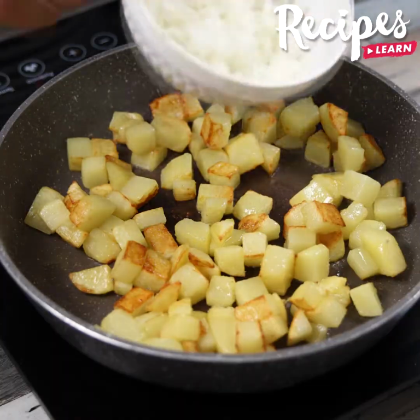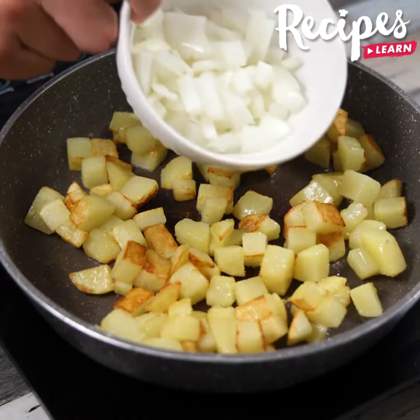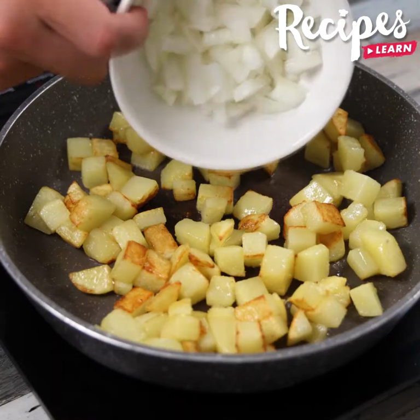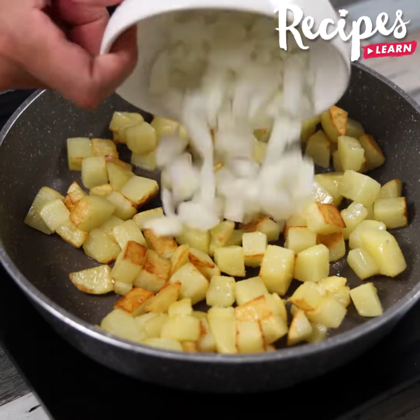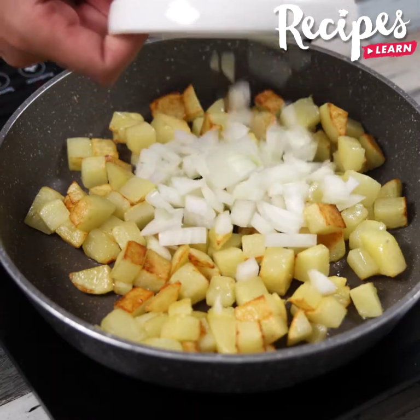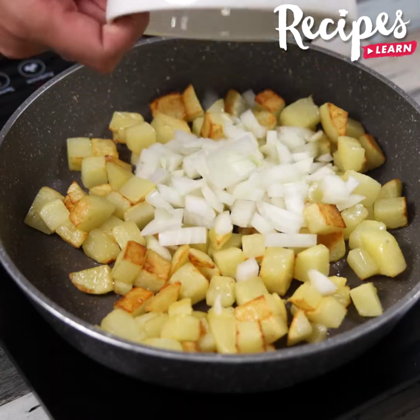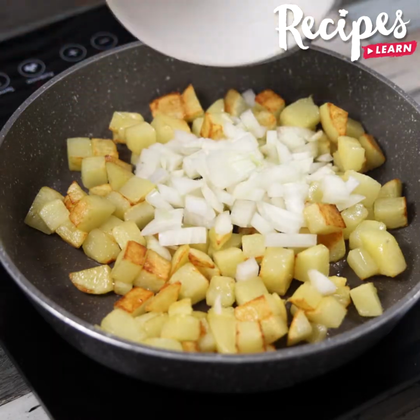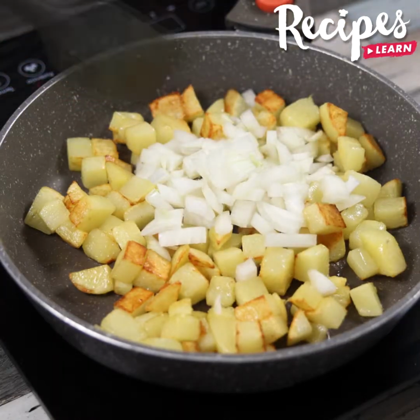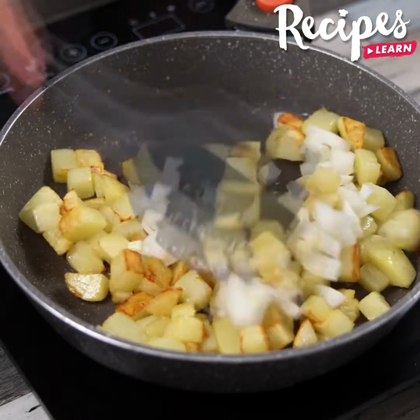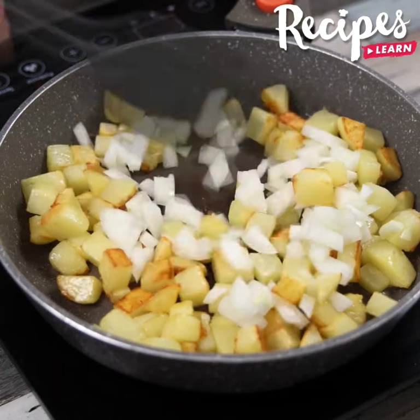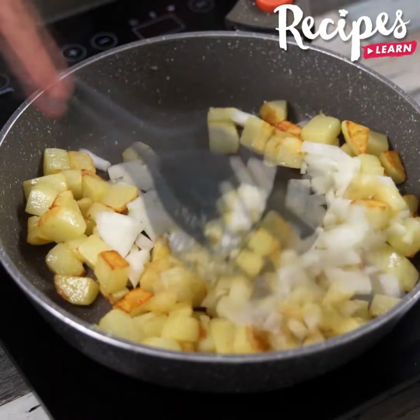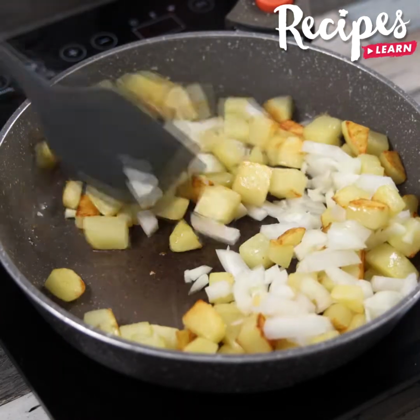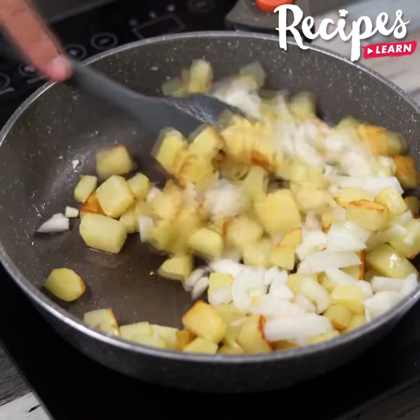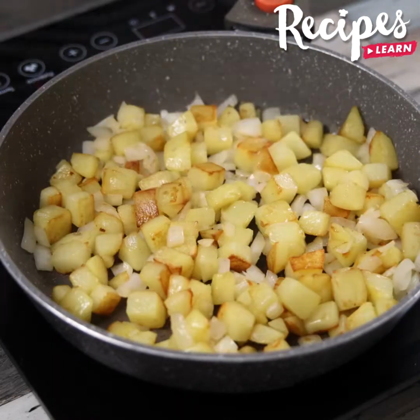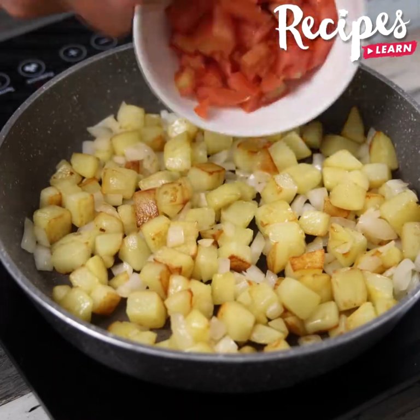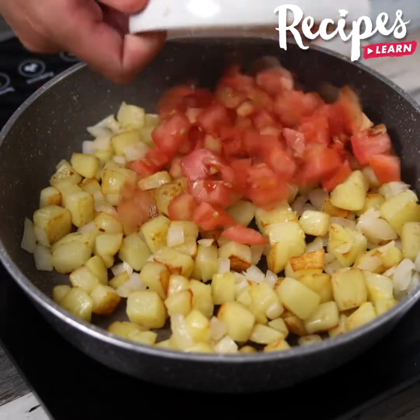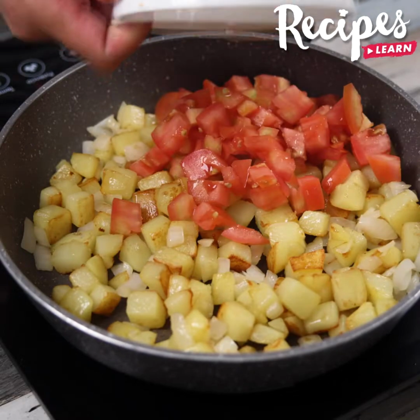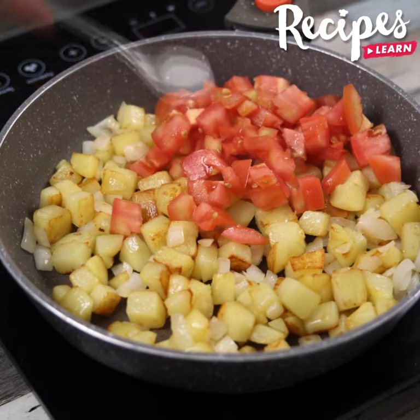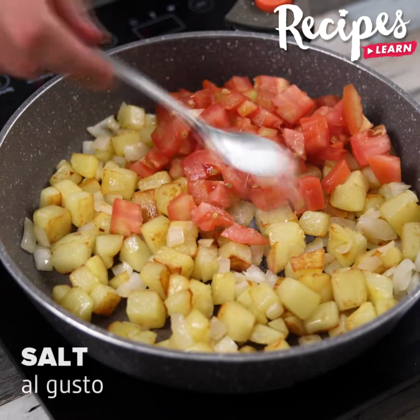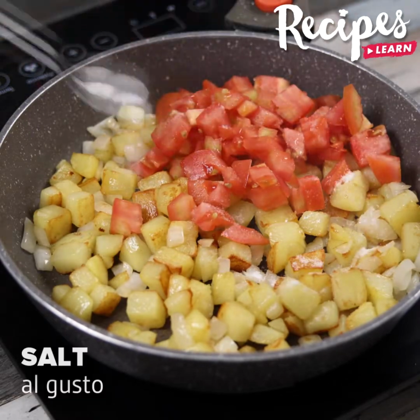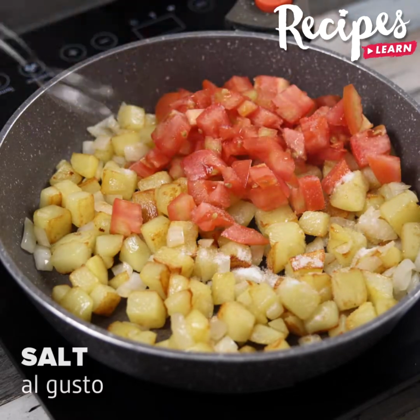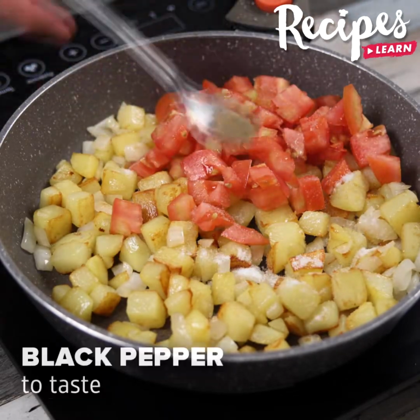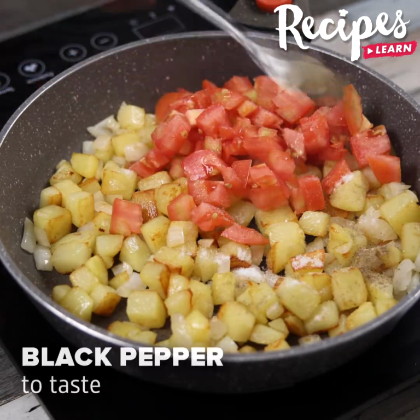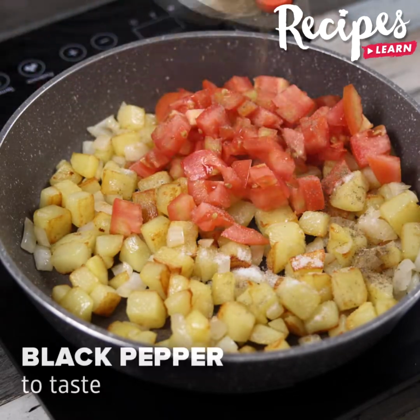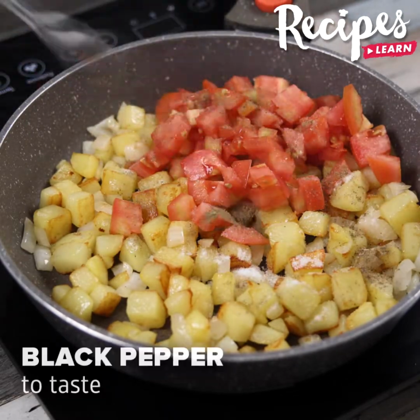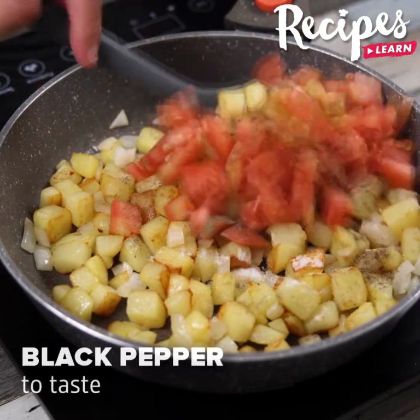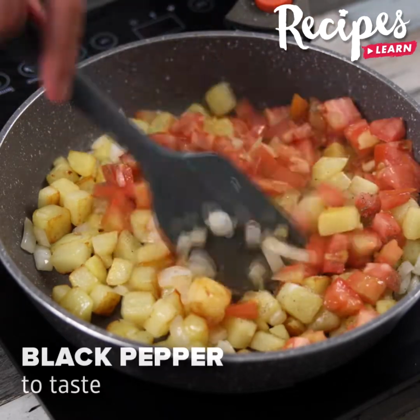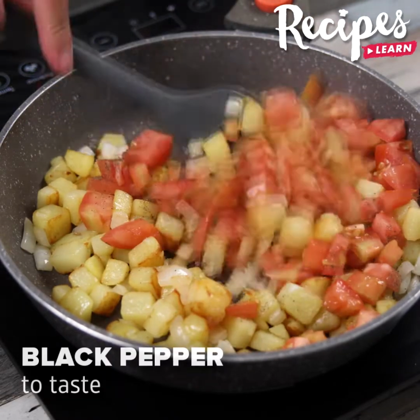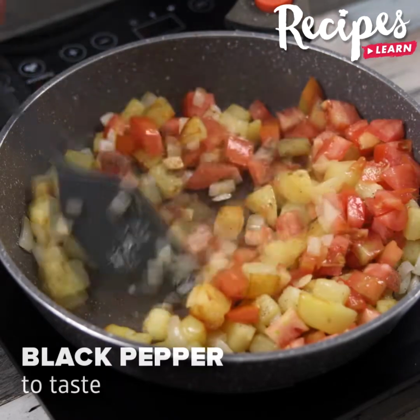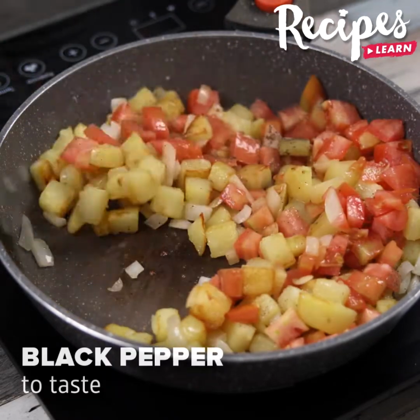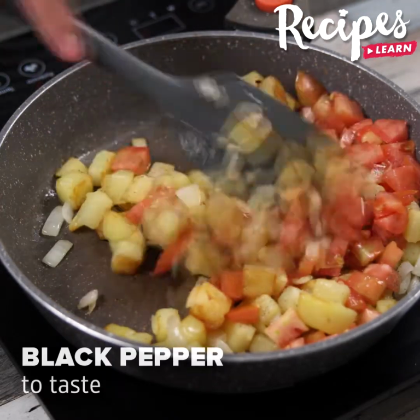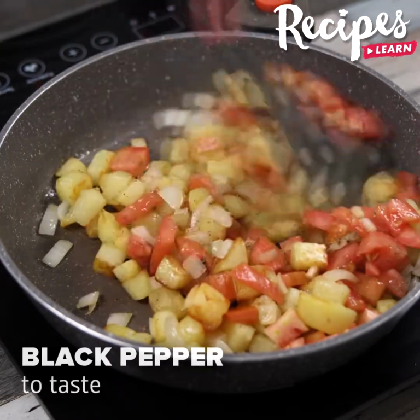In a pan, add the onions and saute together with the potatoes, then the tomatoes. Add salt to taste, black pepper to taste, and stir to combine.